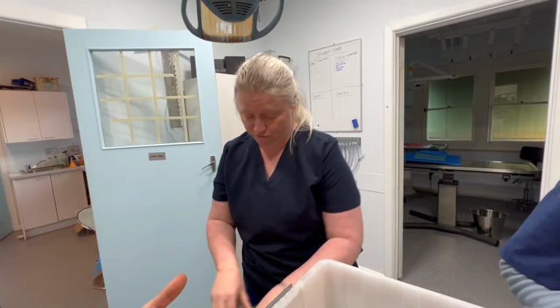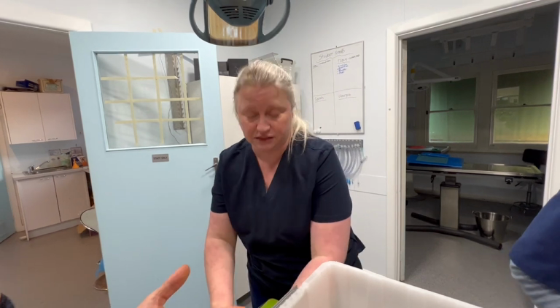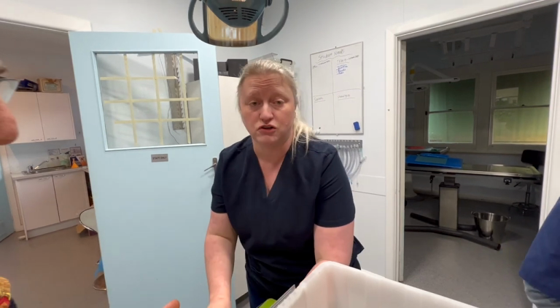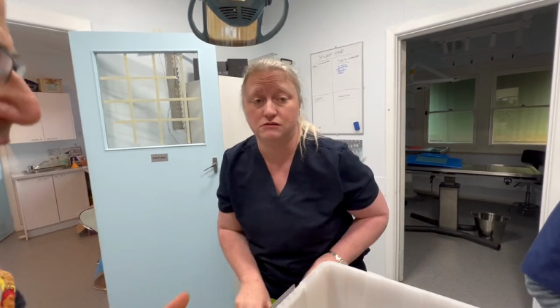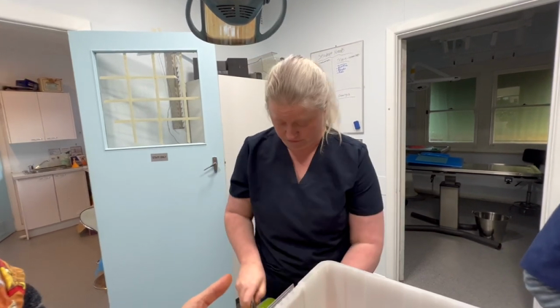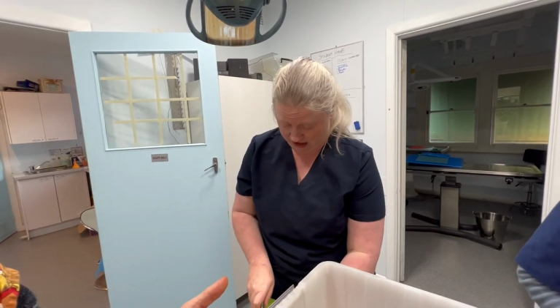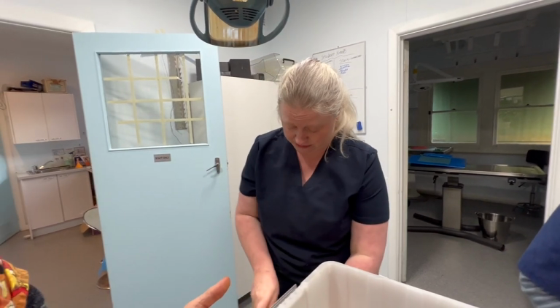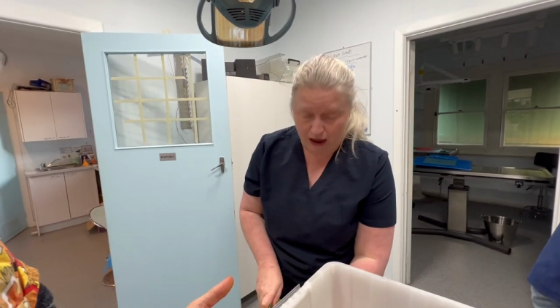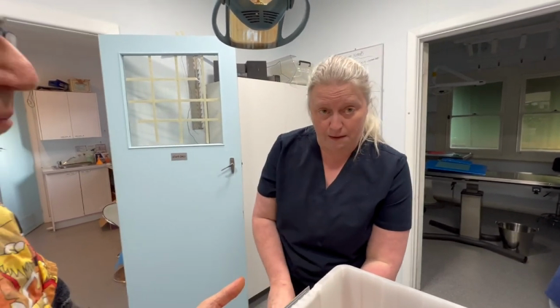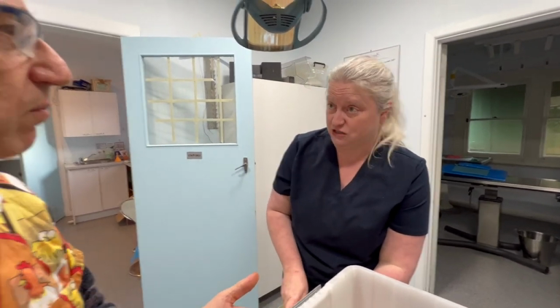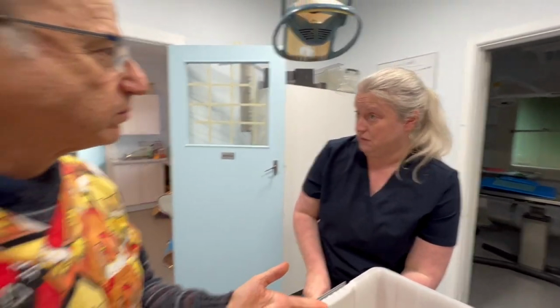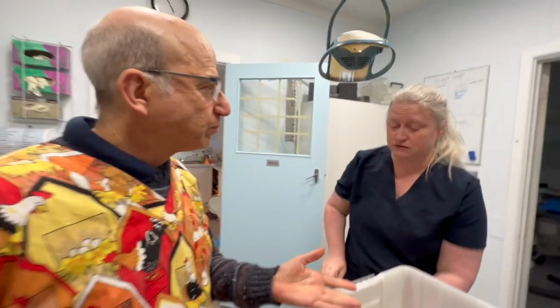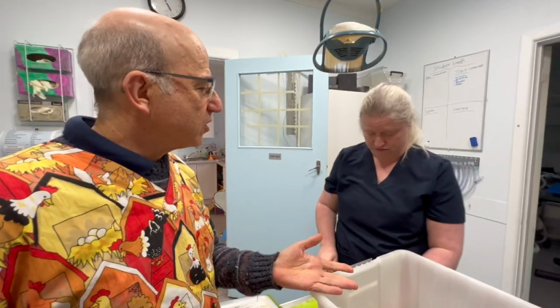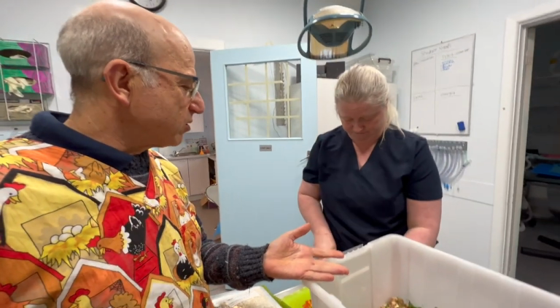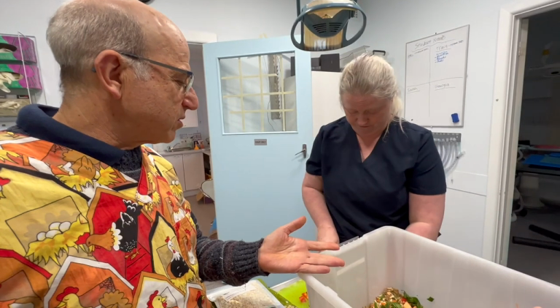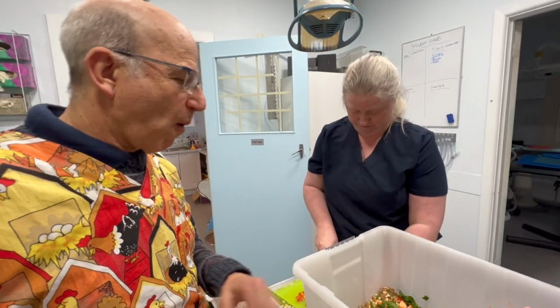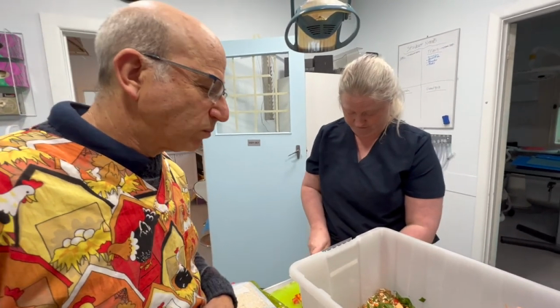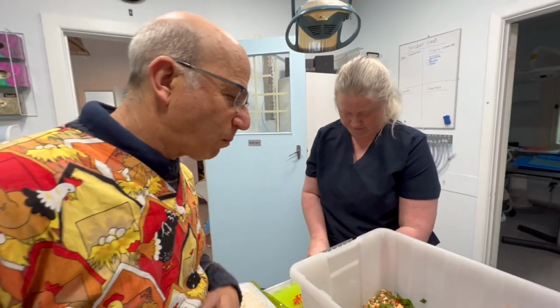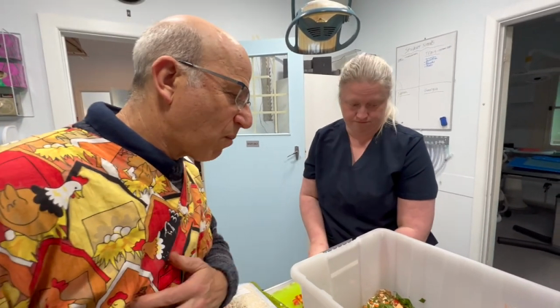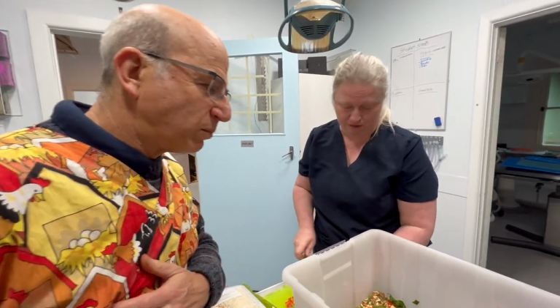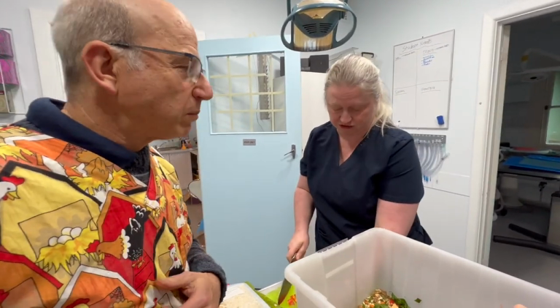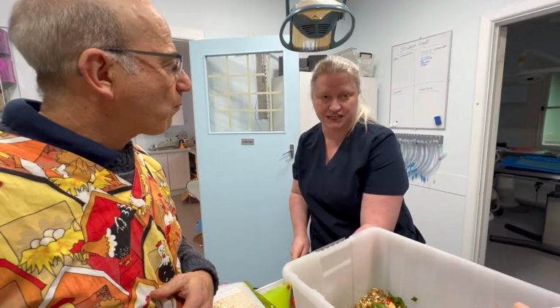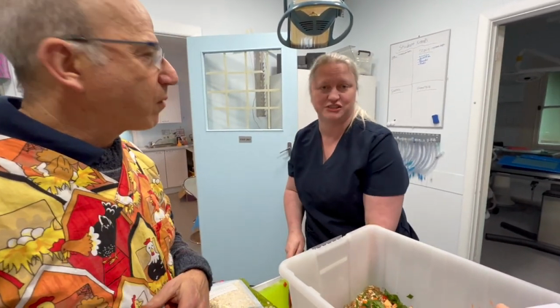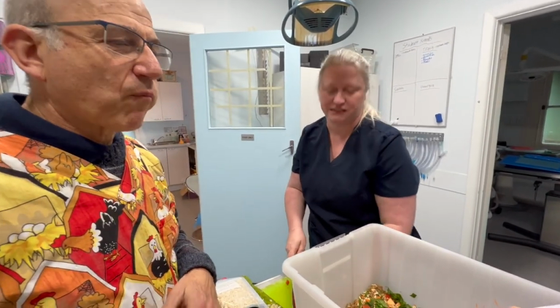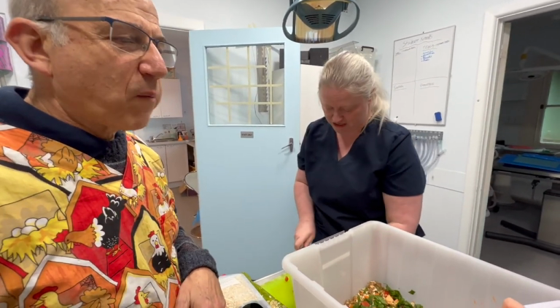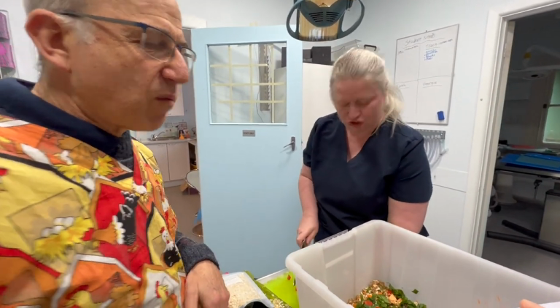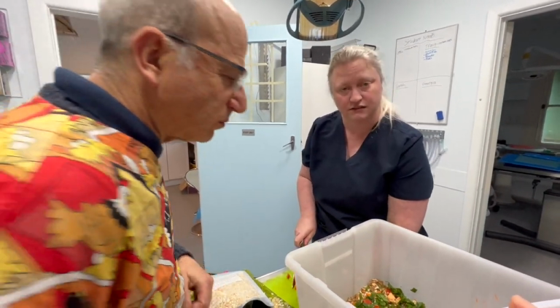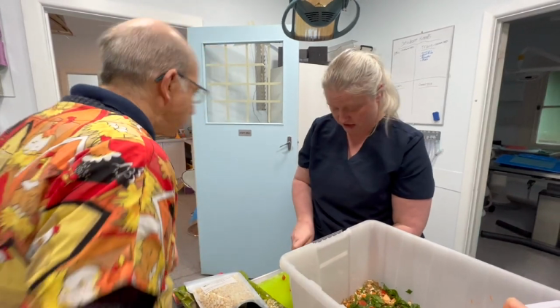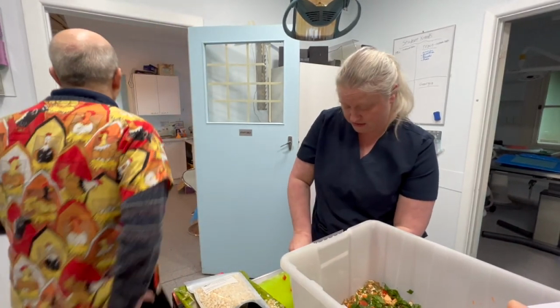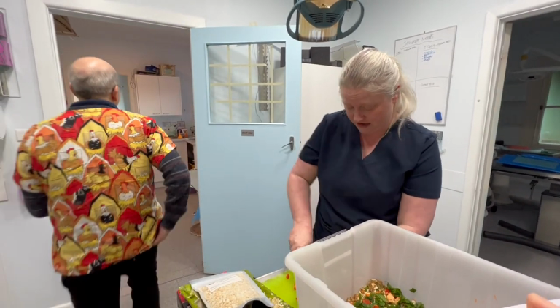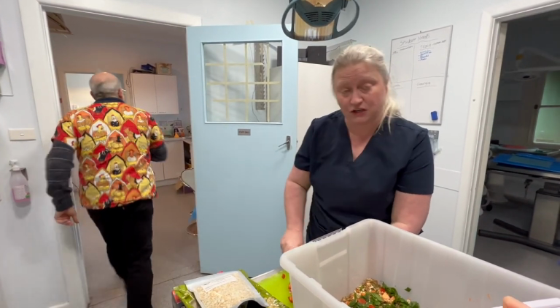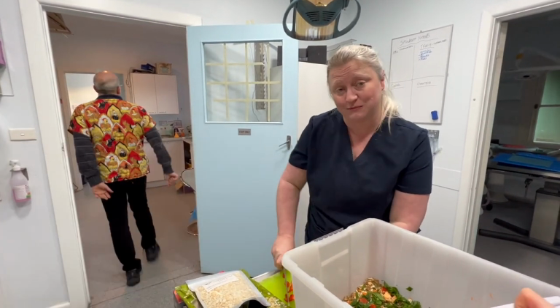We freeze it in portions. Can you imagine how healthy this is? It keeps up to three months. And we defrost as we need — we freeze it in ice cube trays. This is what we feed our birds at home as well.